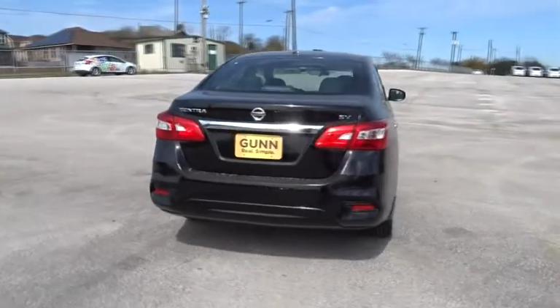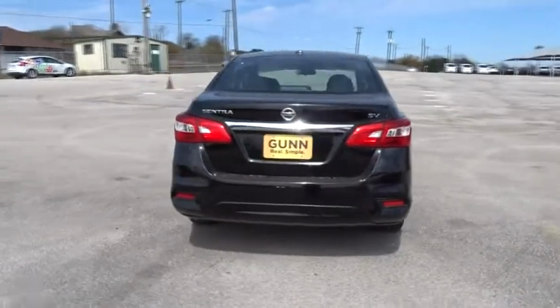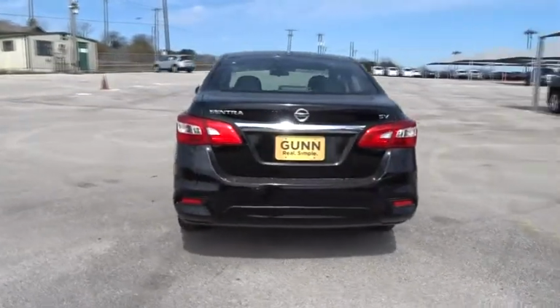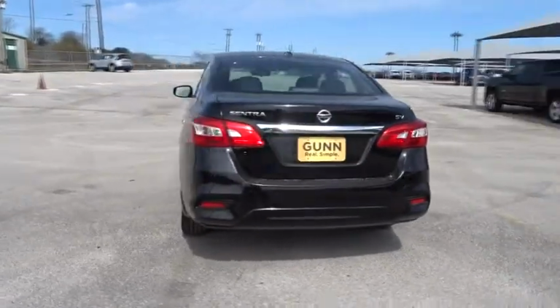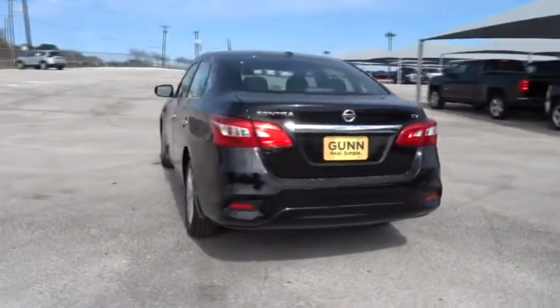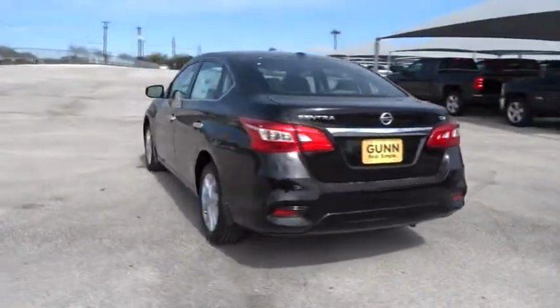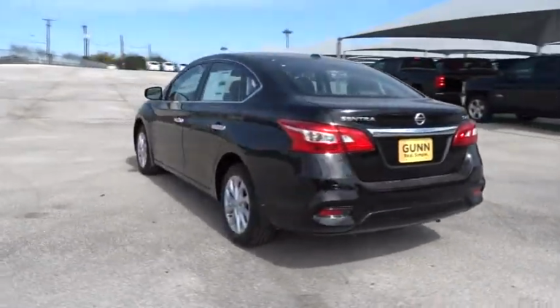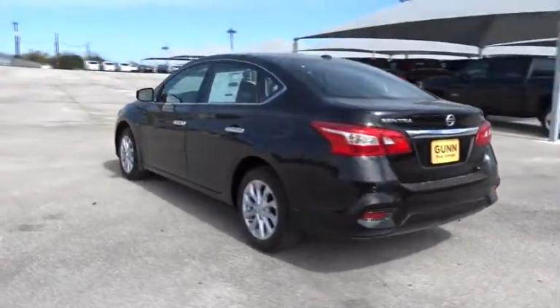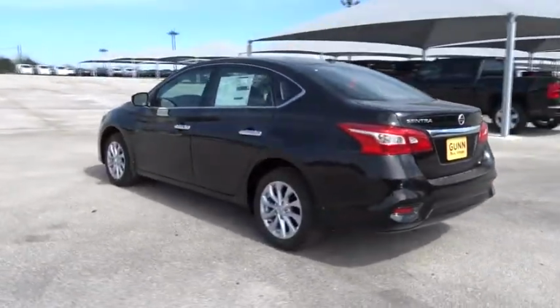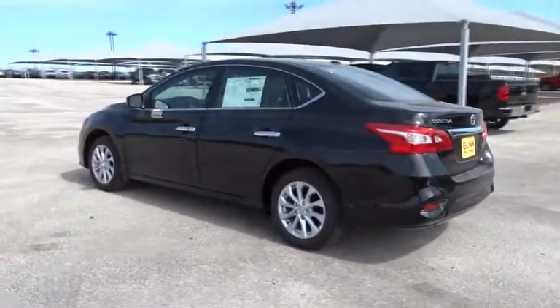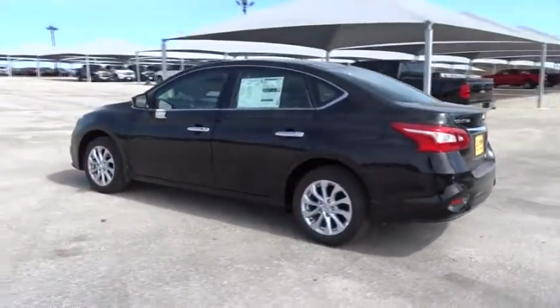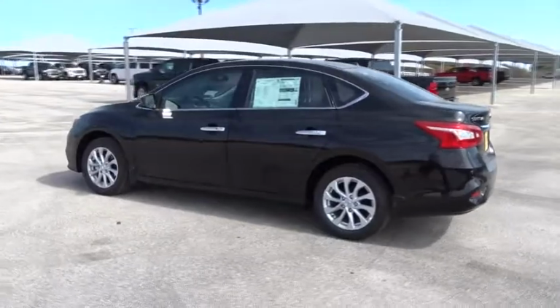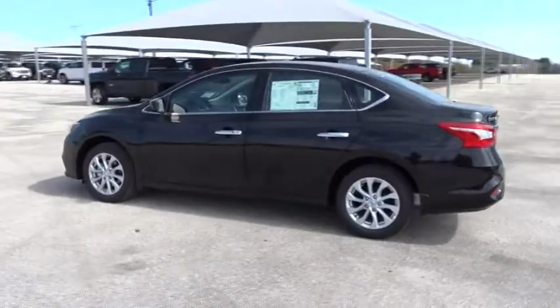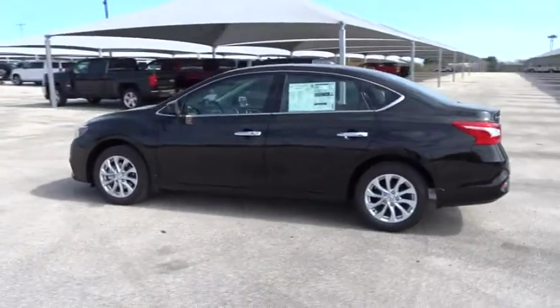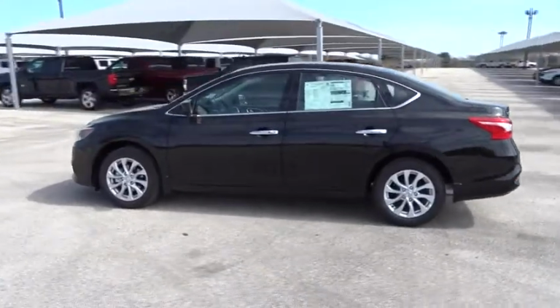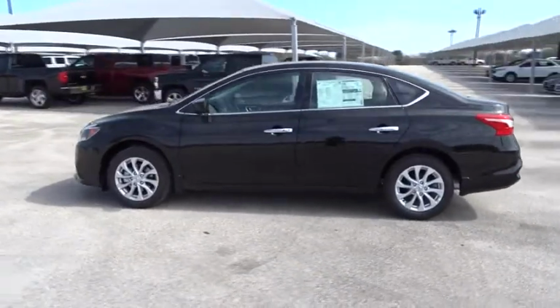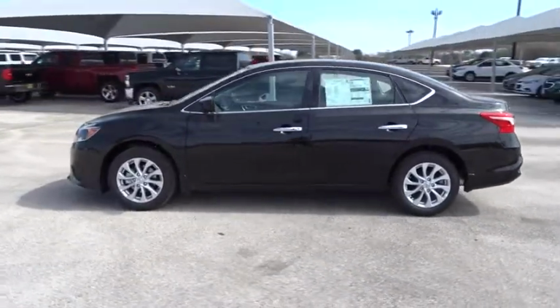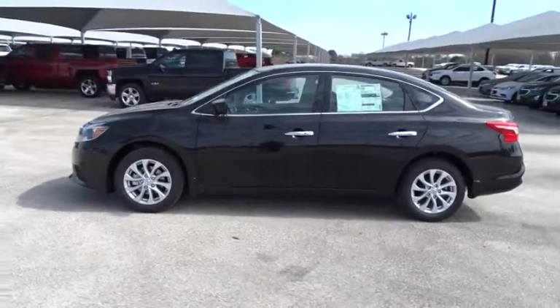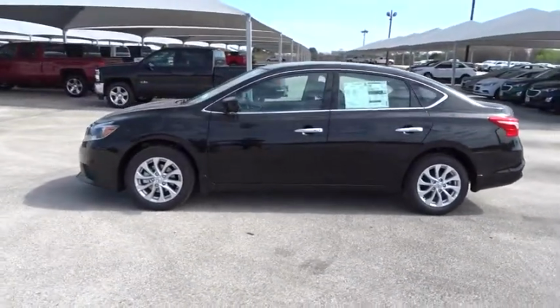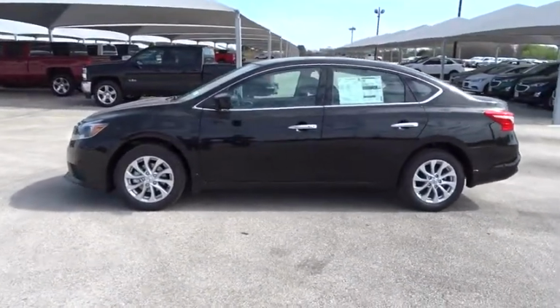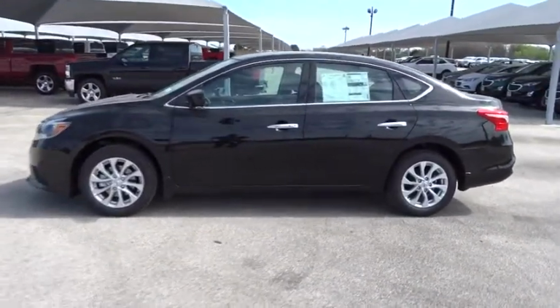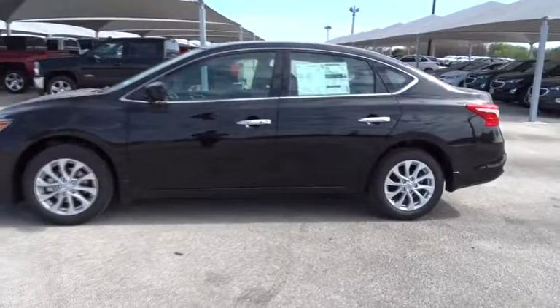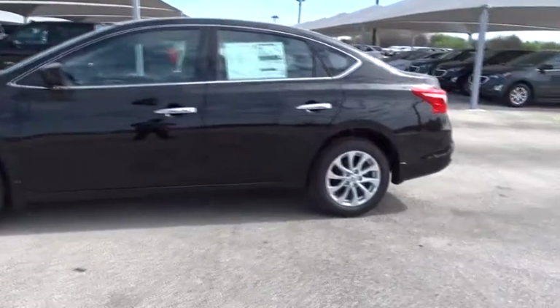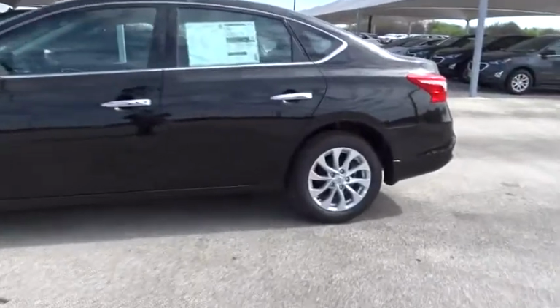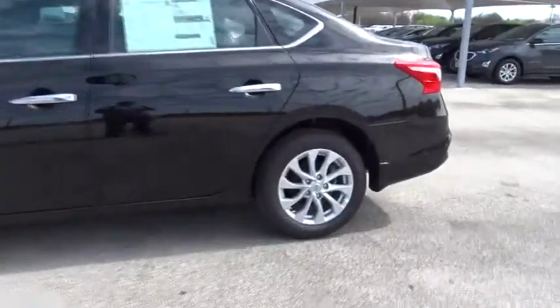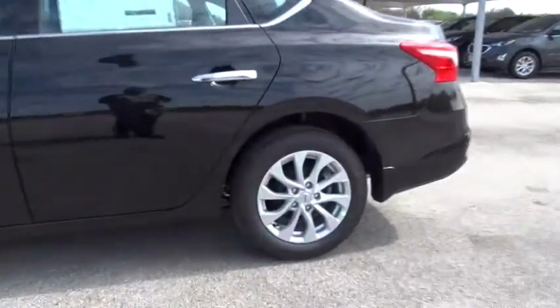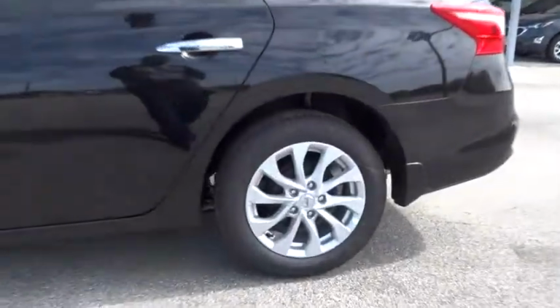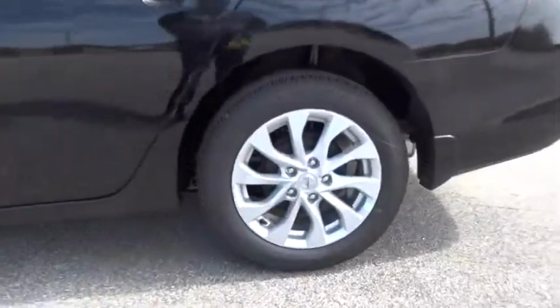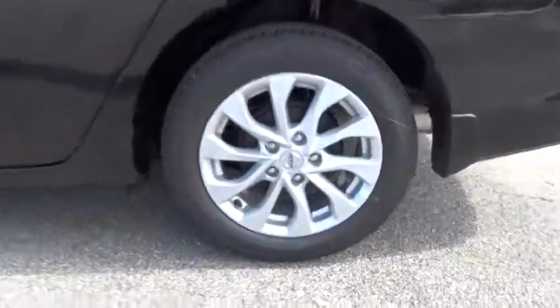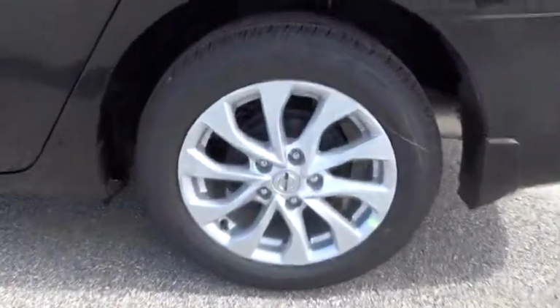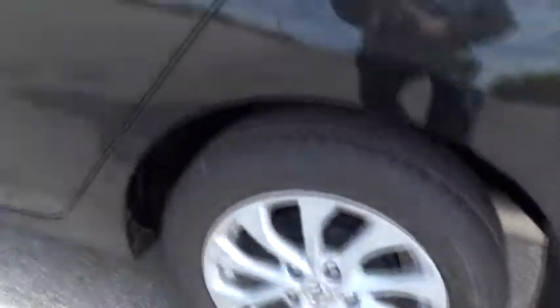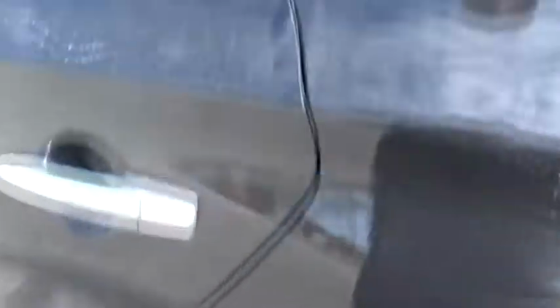Traction control, stability control, keyless entry, steering wheel audio controls, anti-lock braking system, backup camera, leather-wrapped steering wheel, Bluetooth, power steering, adjustable steering wheel, cruise control, AM-FM stereo radio.